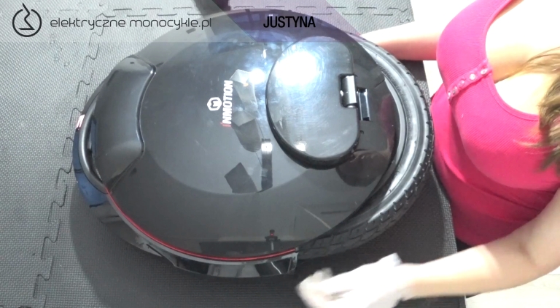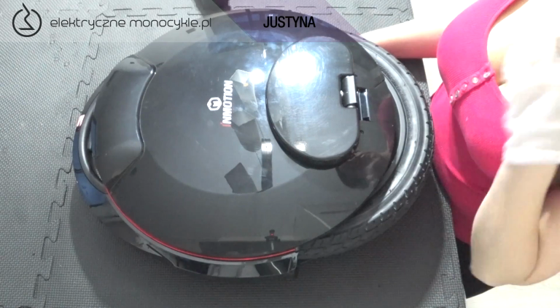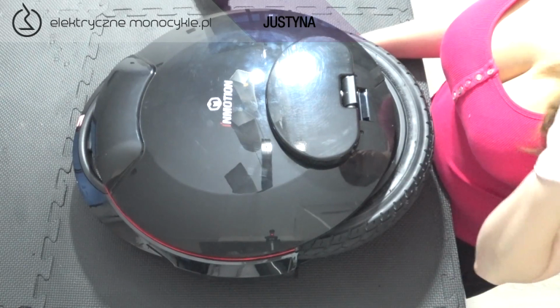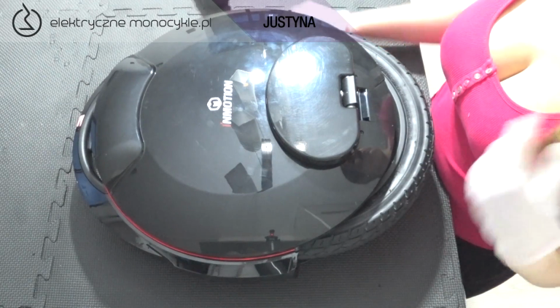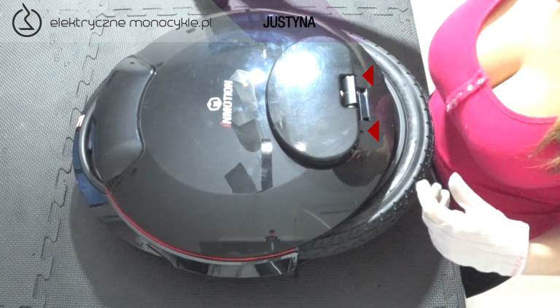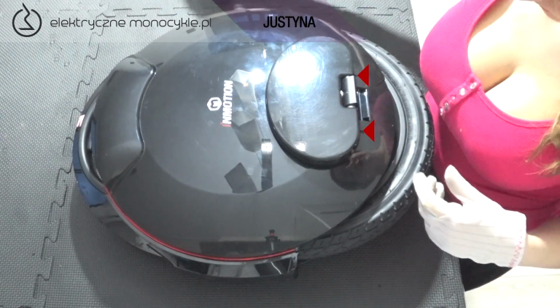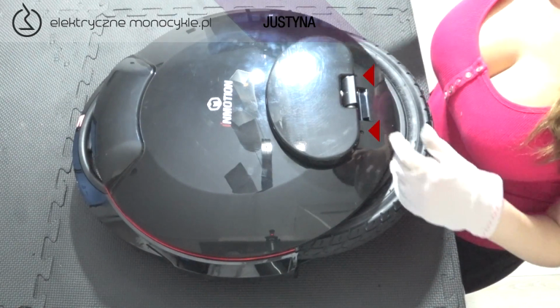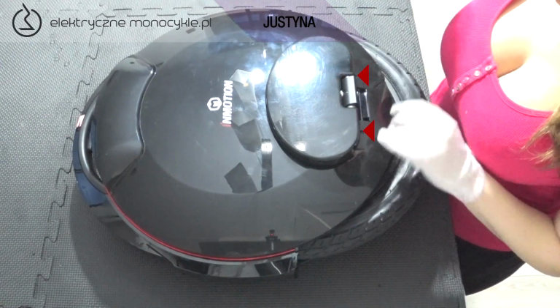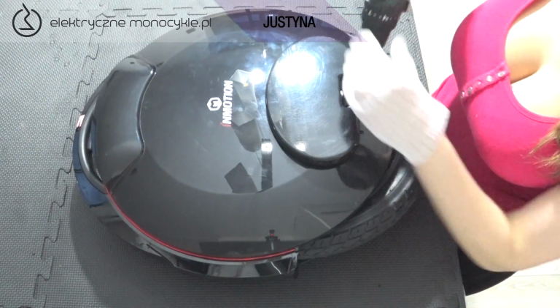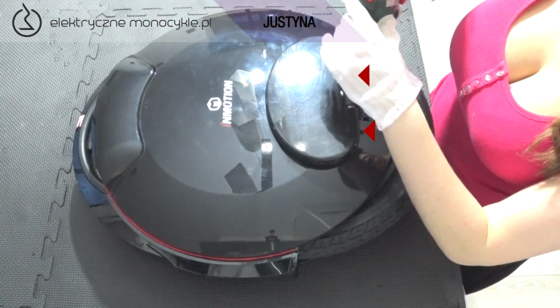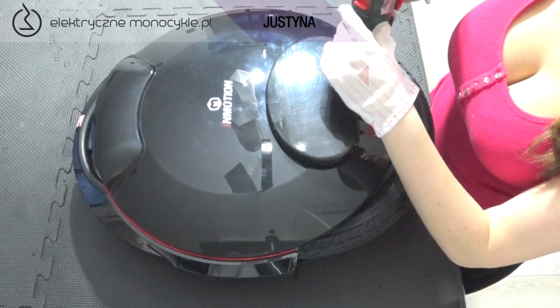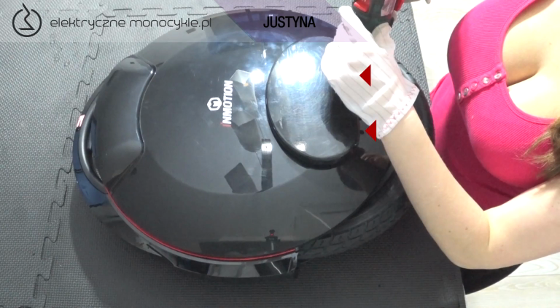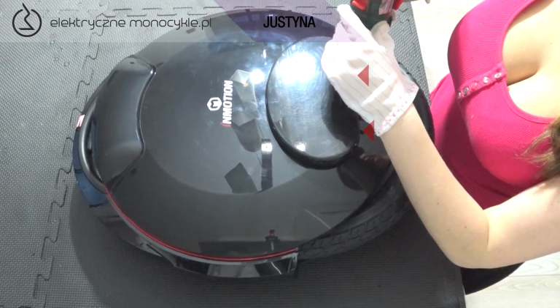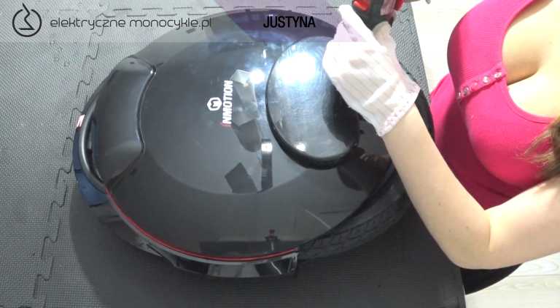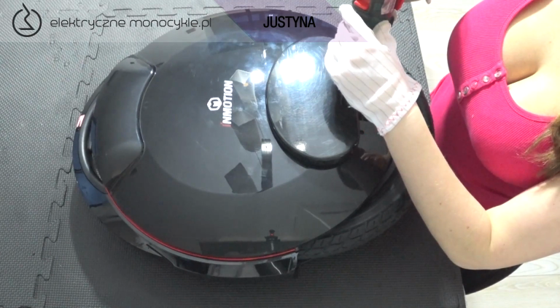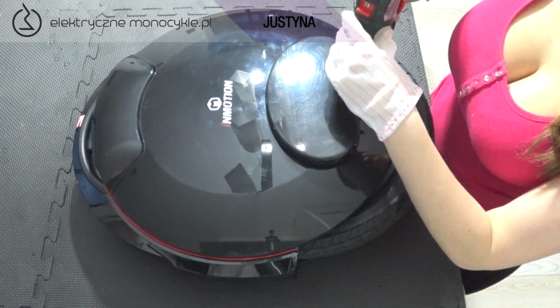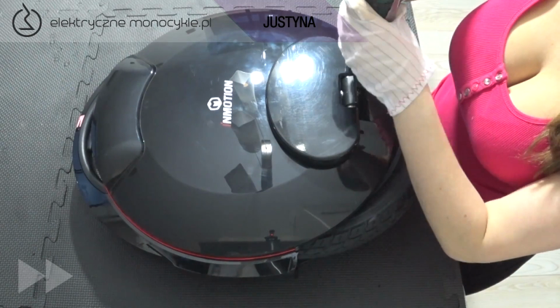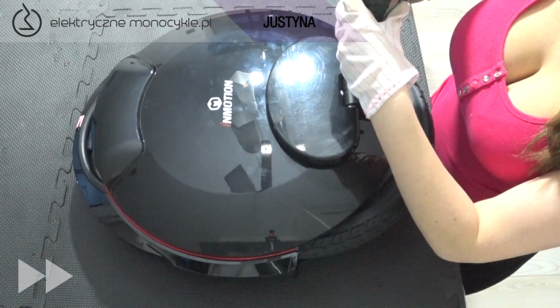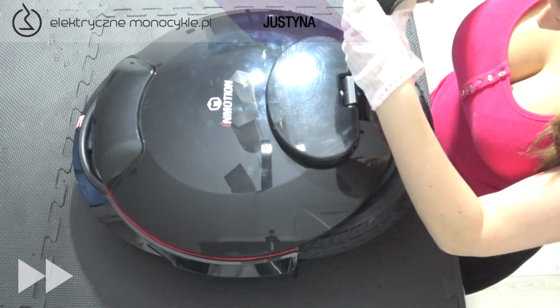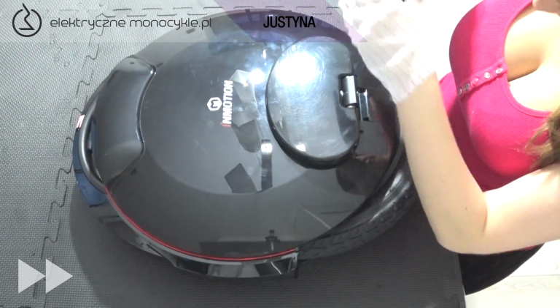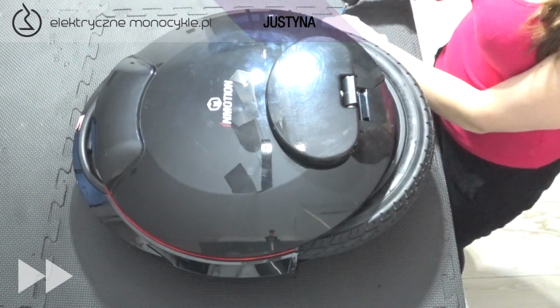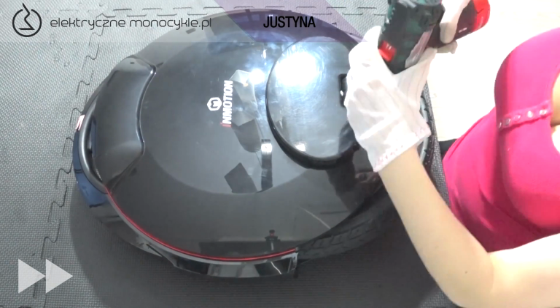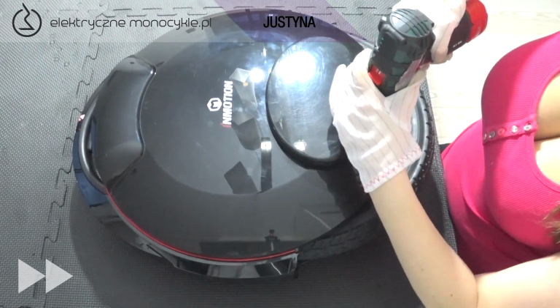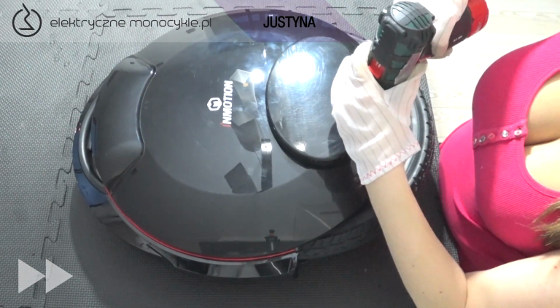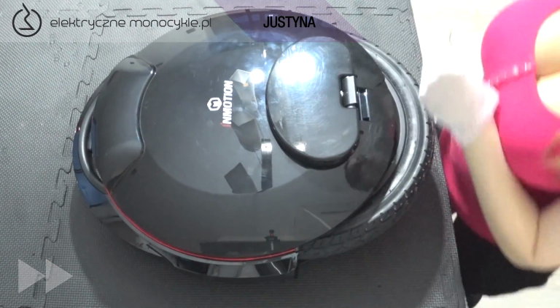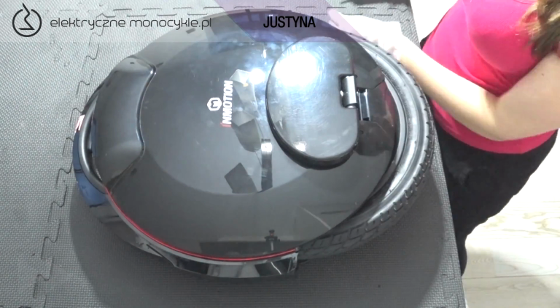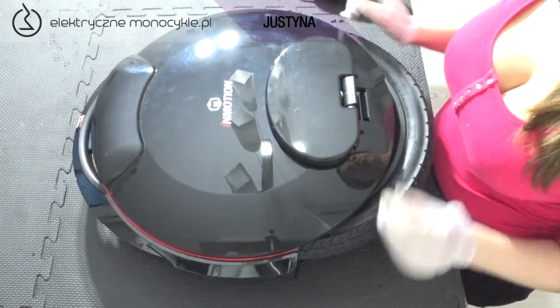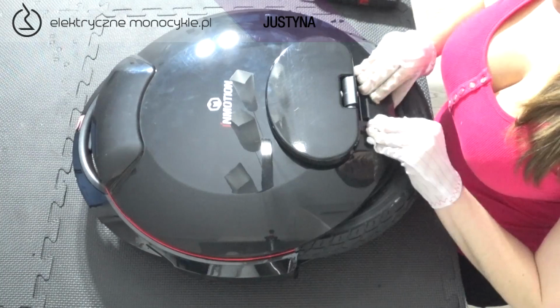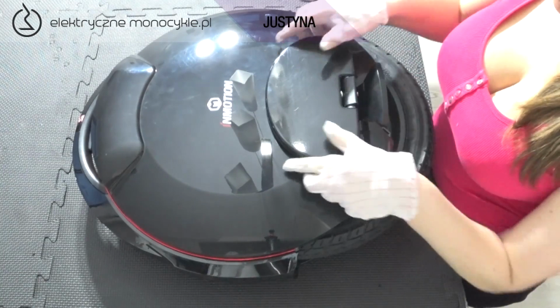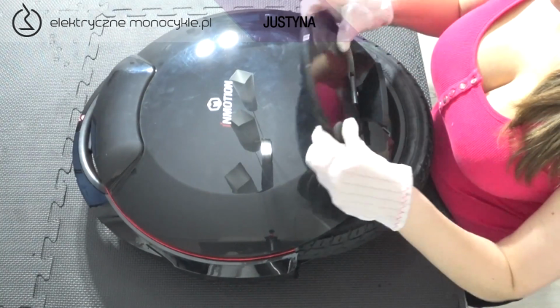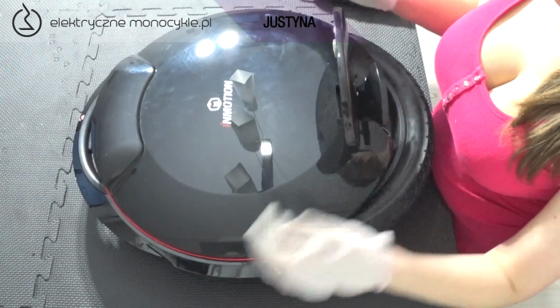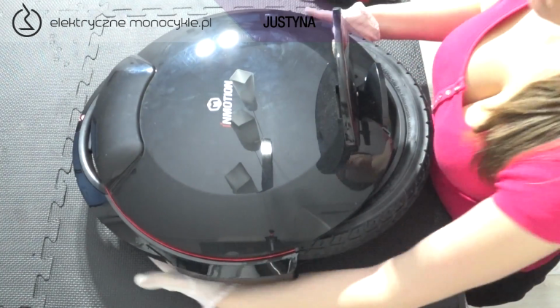Kładziemy urządzenie na stronie z rączką, po czym odkręcamy dwie śruby pod pedałem. Podnosimy zatrzask obudowy i pedał.